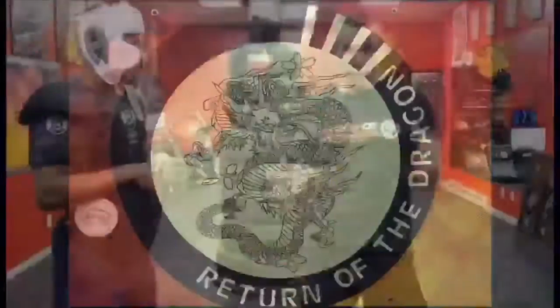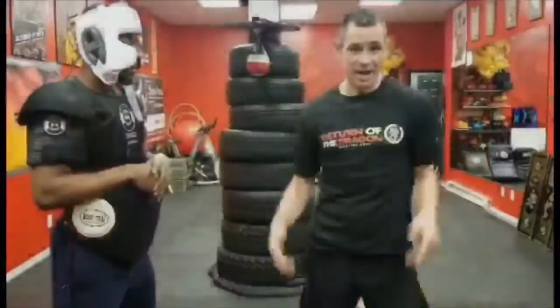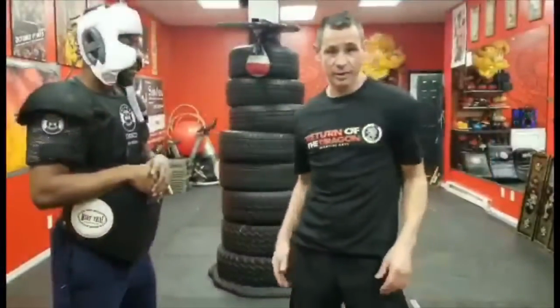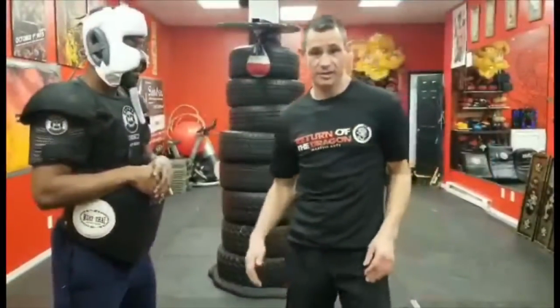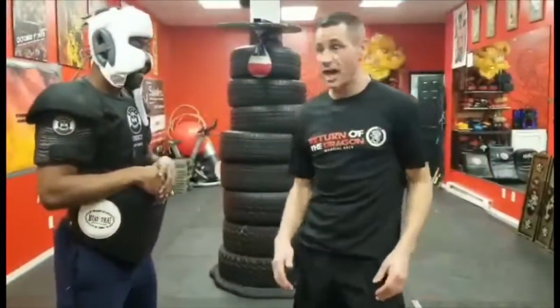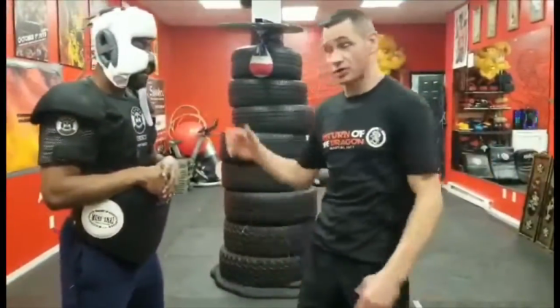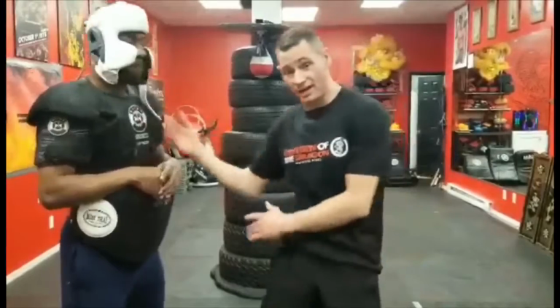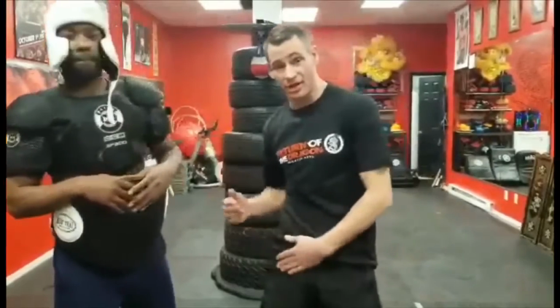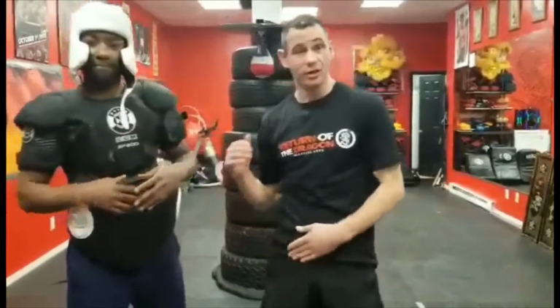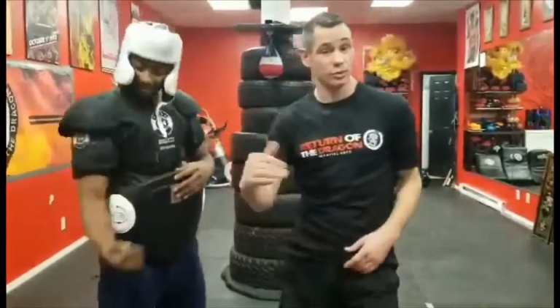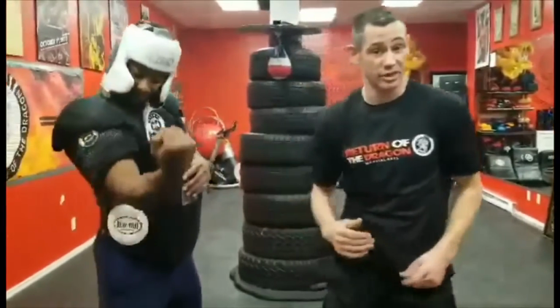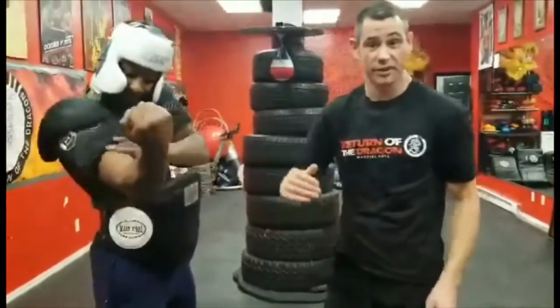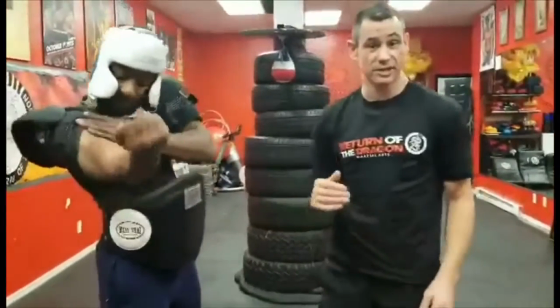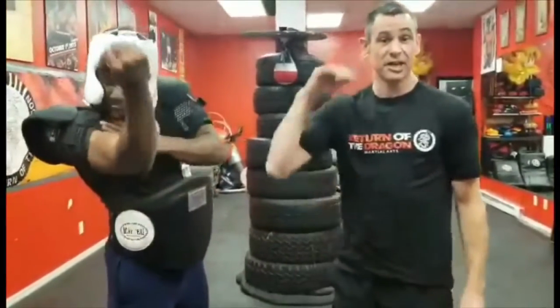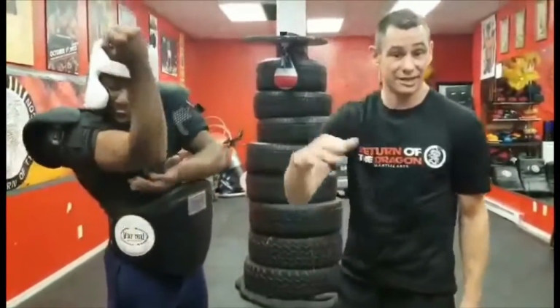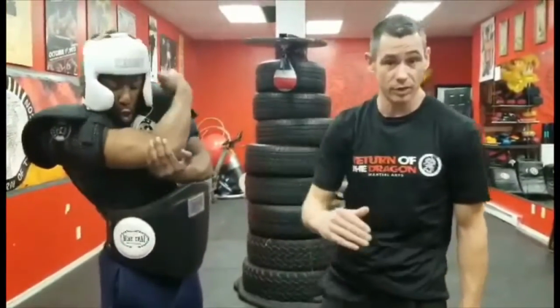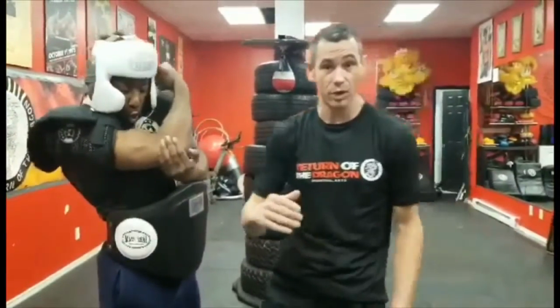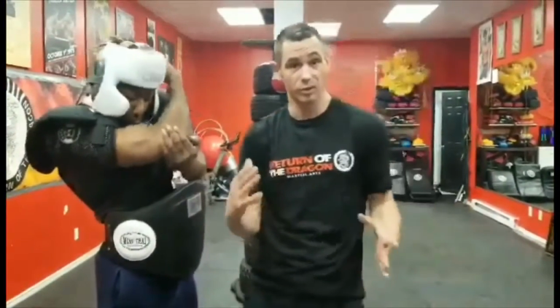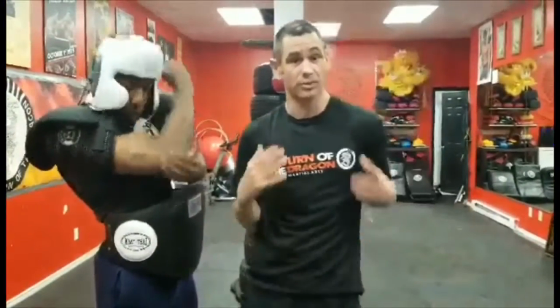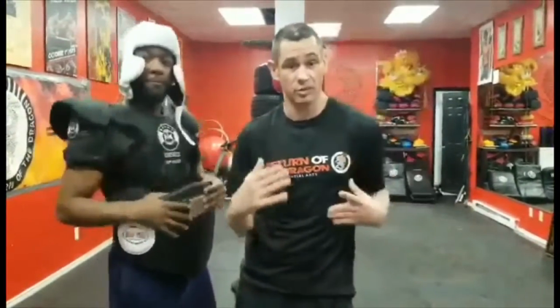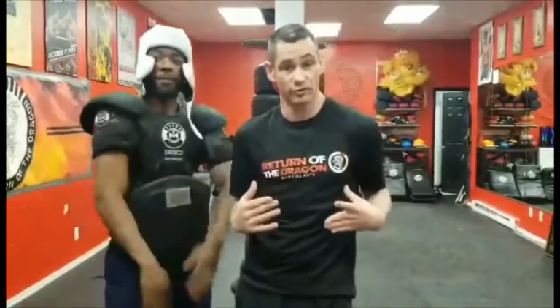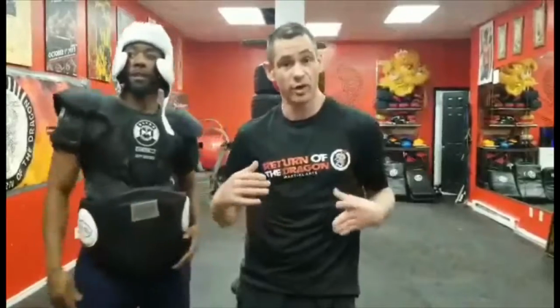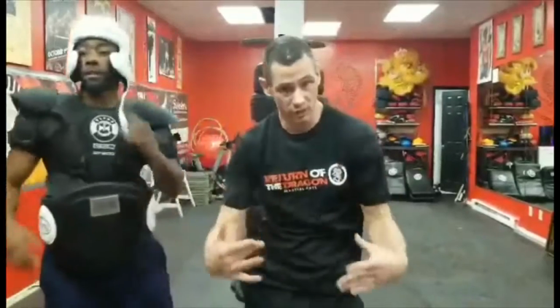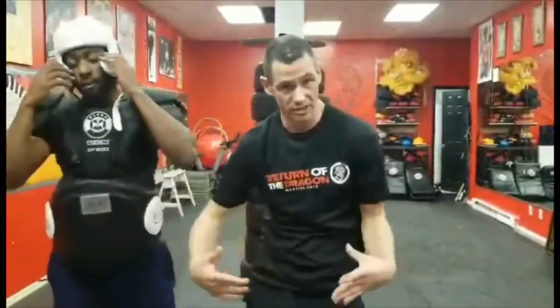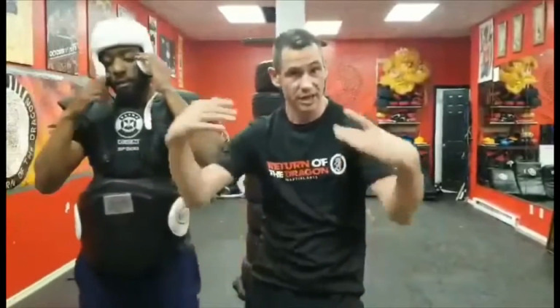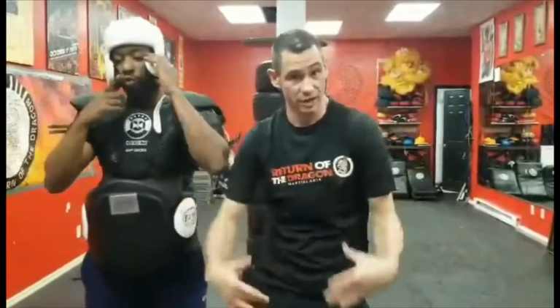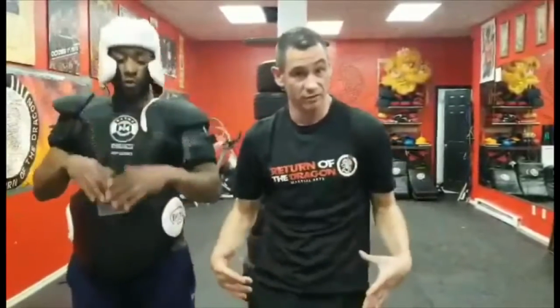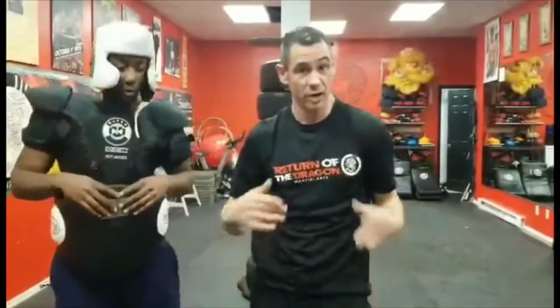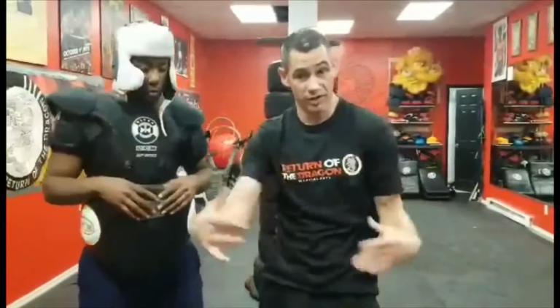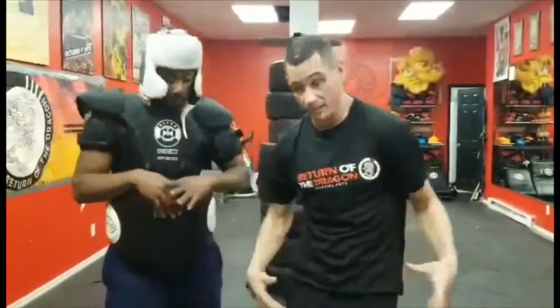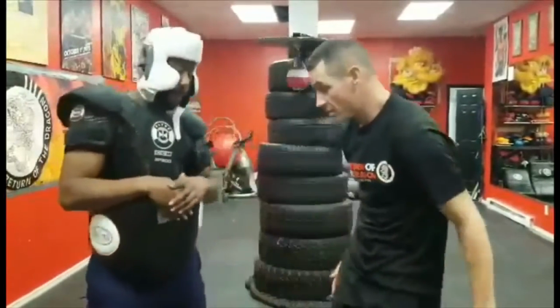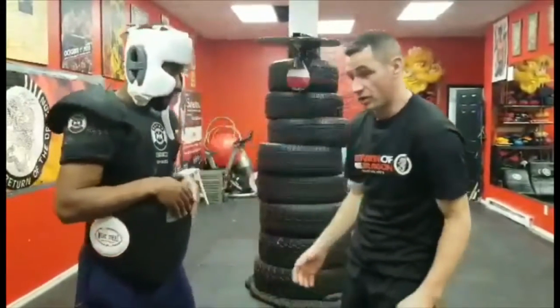Welcome back everybody. It's Sifu Zach George and Nathaniel. We're doing our self-defense series and today we're going to work on what to do if somebody grabs a hold of you — quick releases and how to get out. First of all...